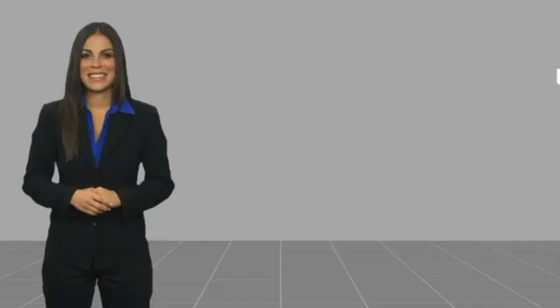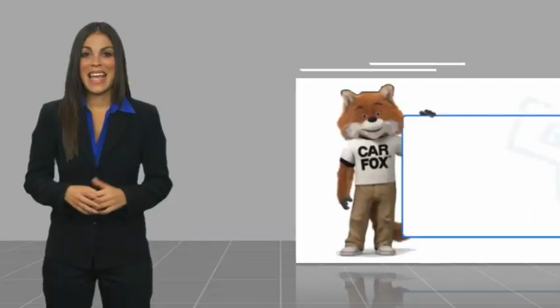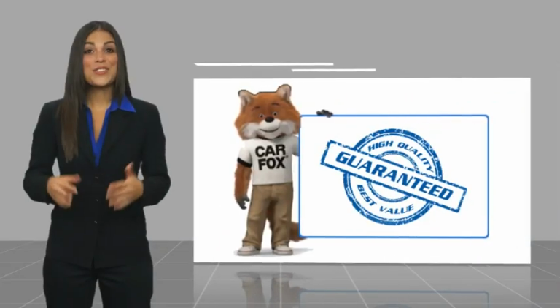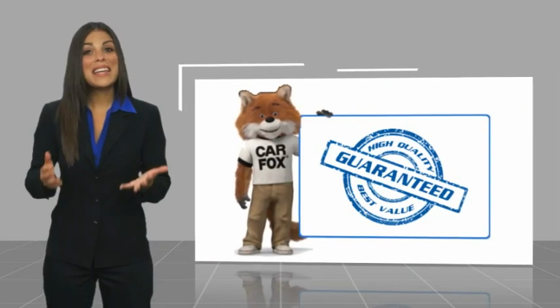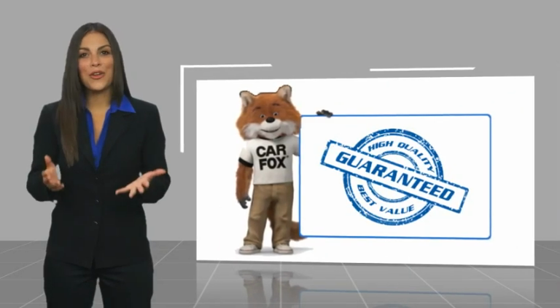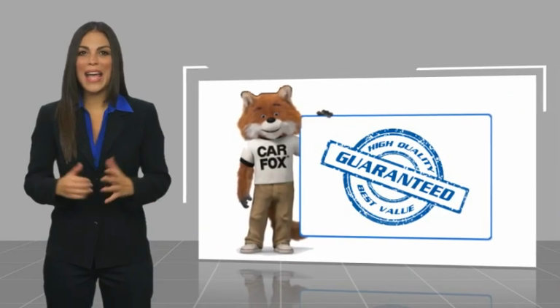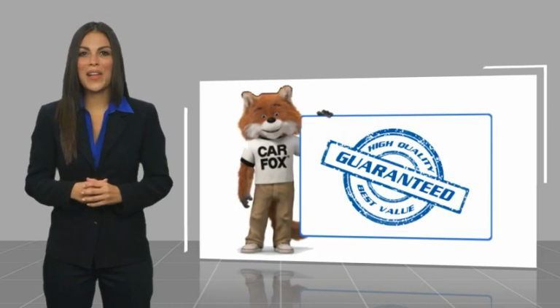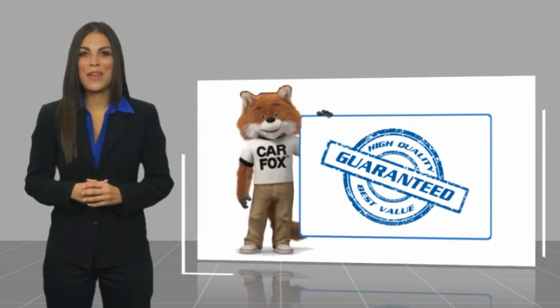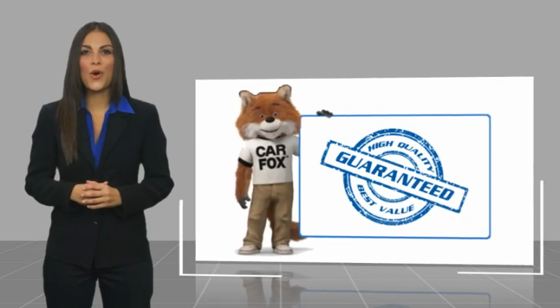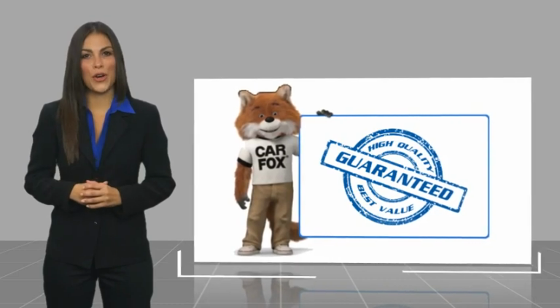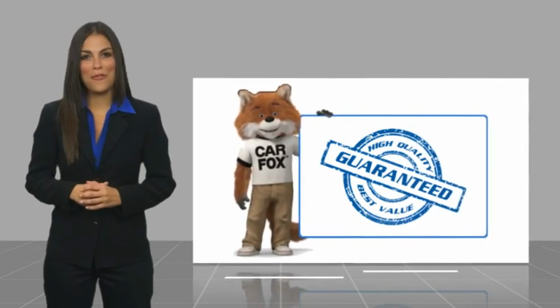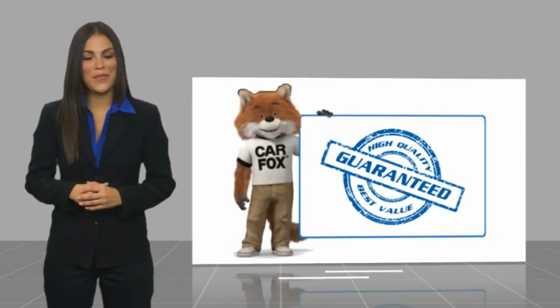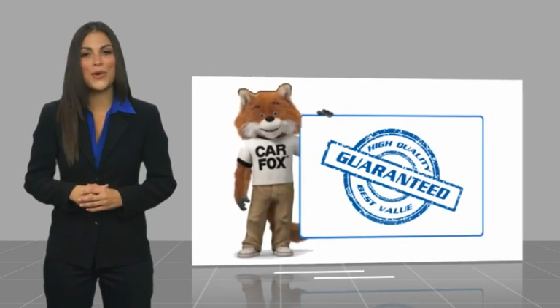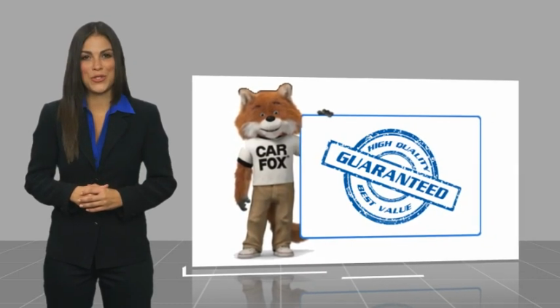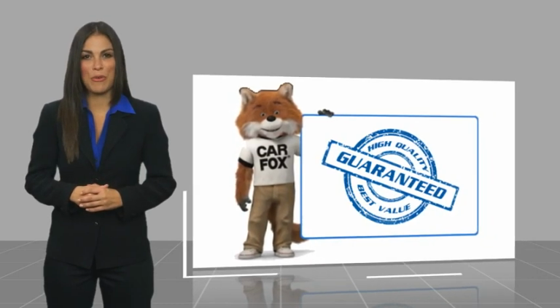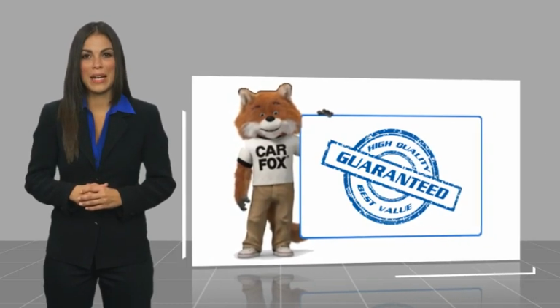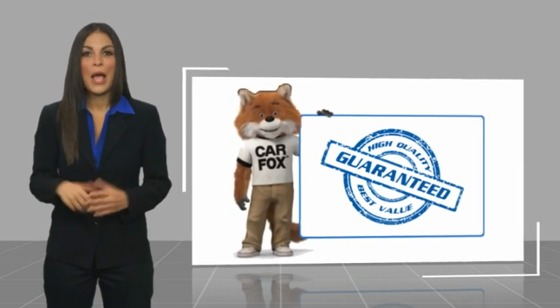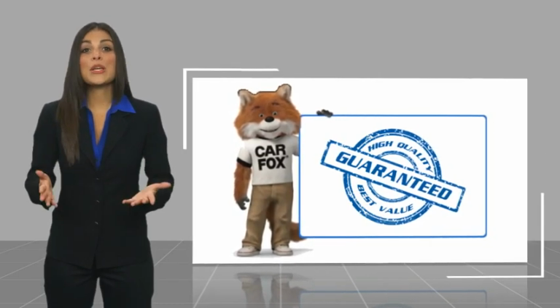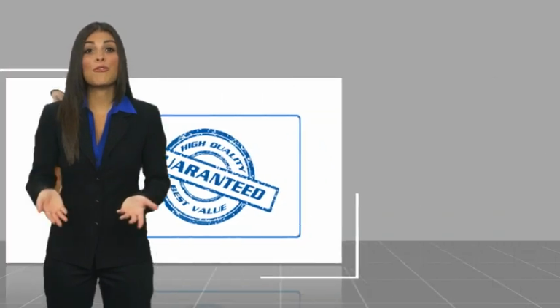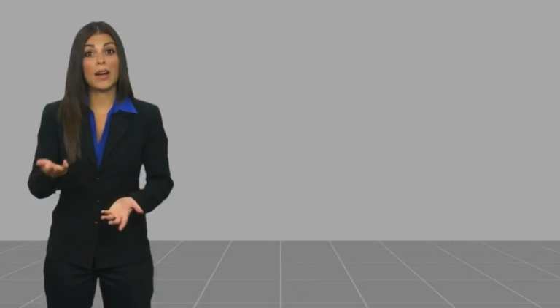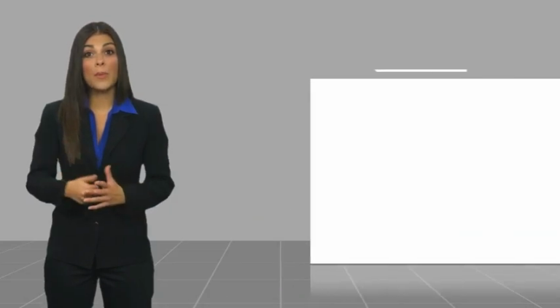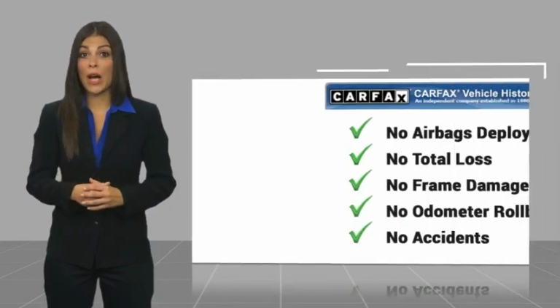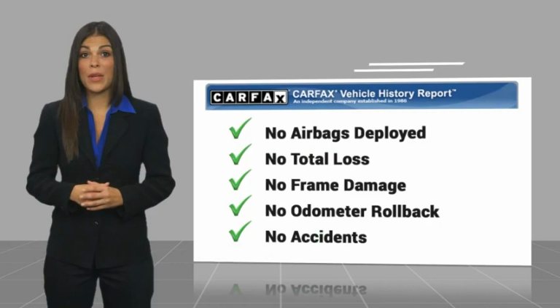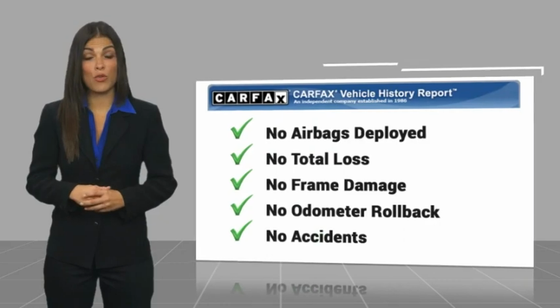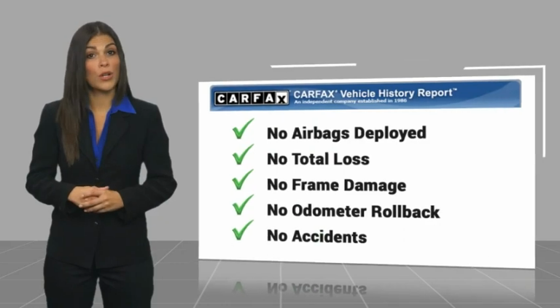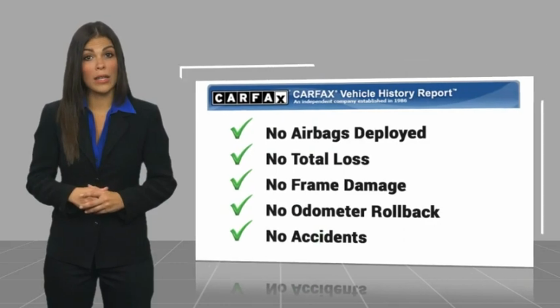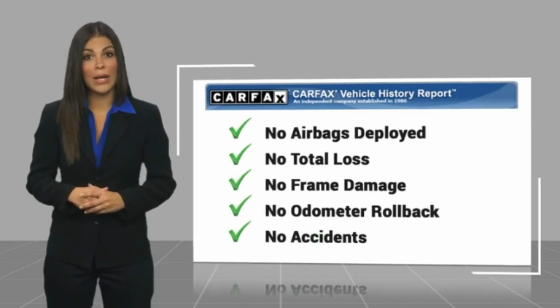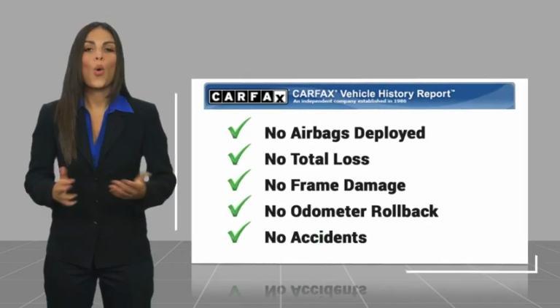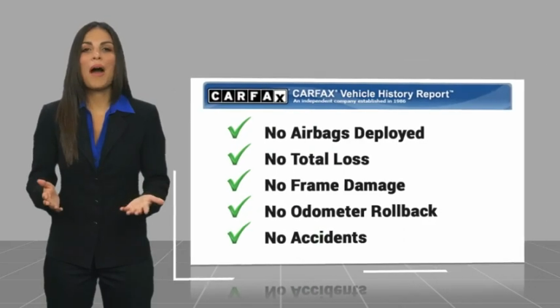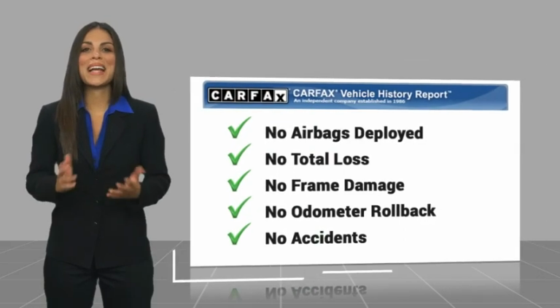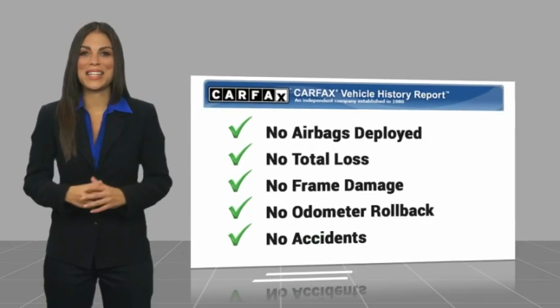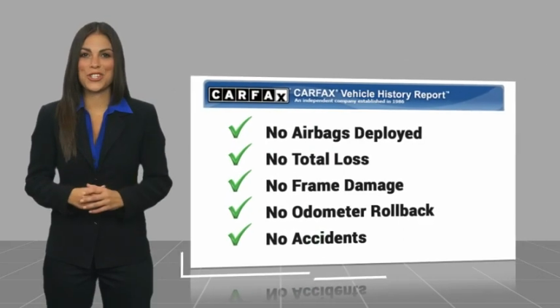Here's another high-quality vehicle with a Carfax Vehicle History Report. Be sure to find a complimentary copy of this report online or contact the dealership.